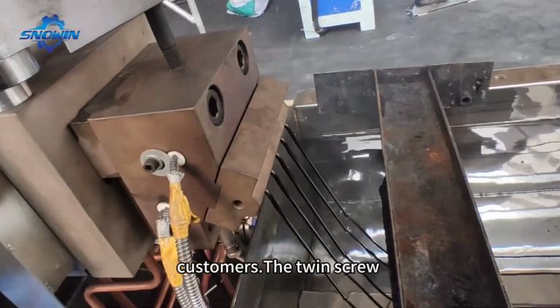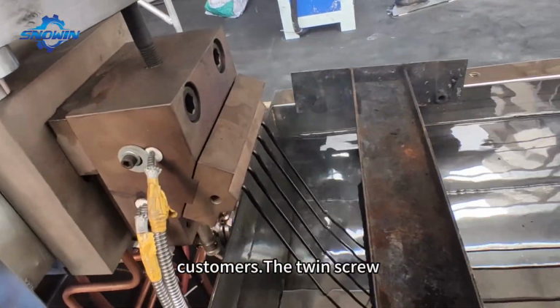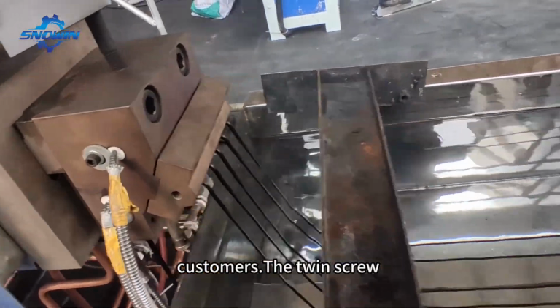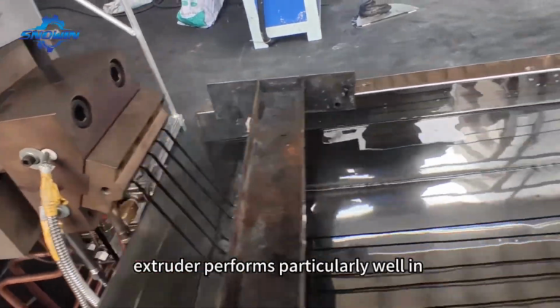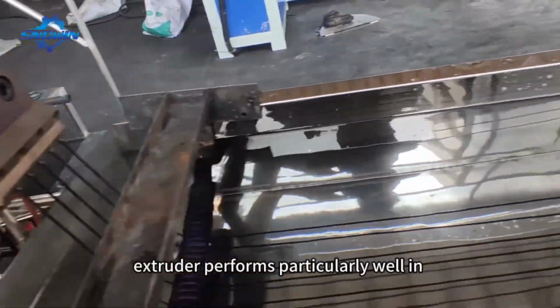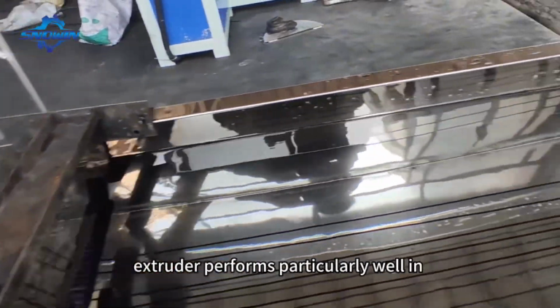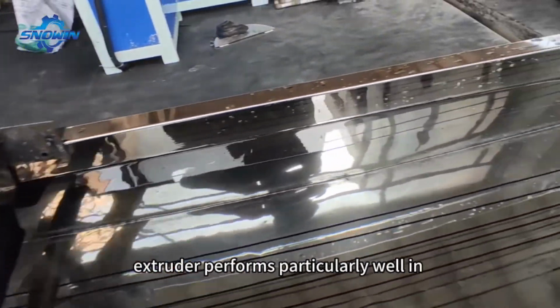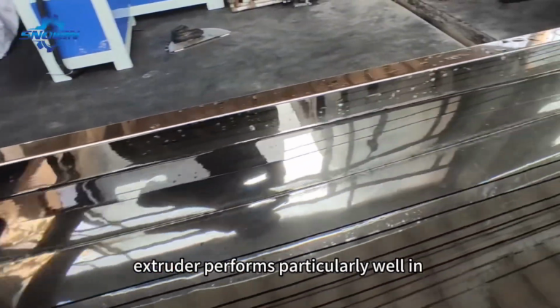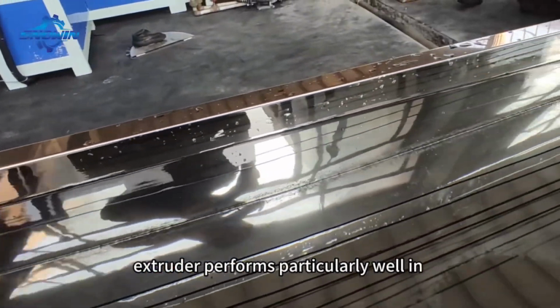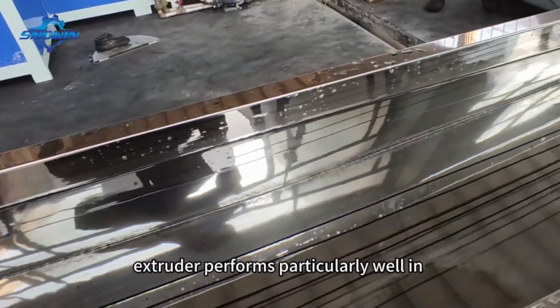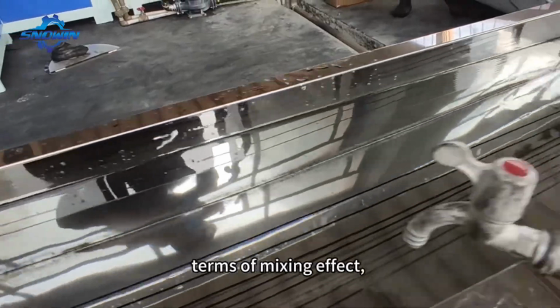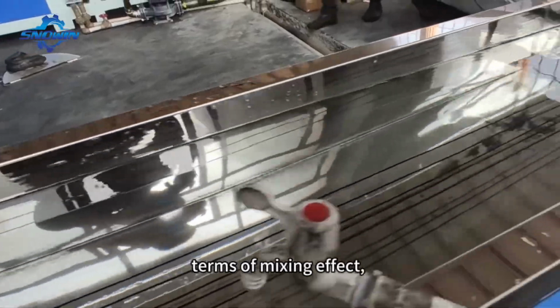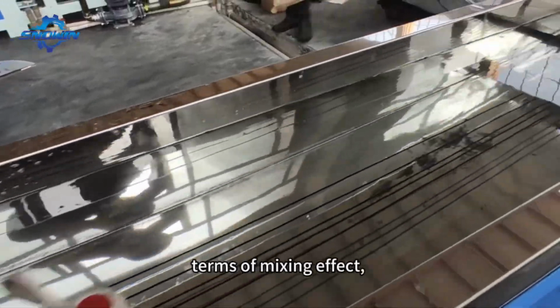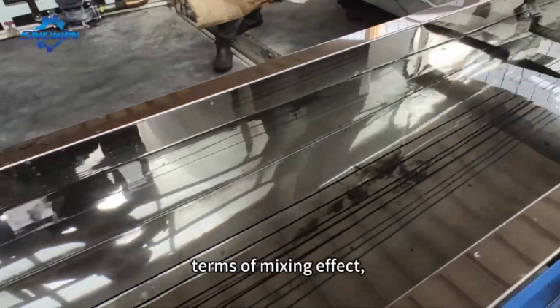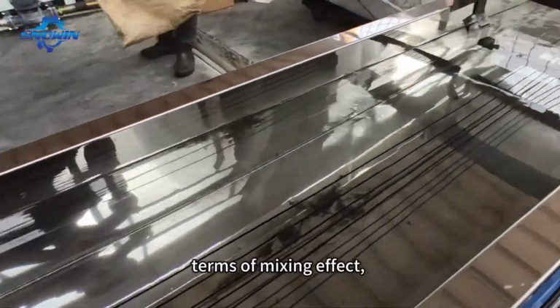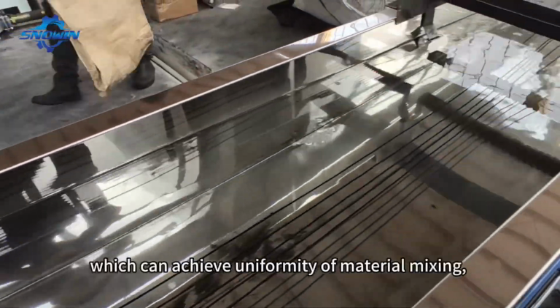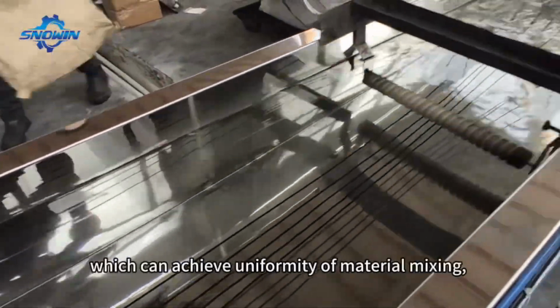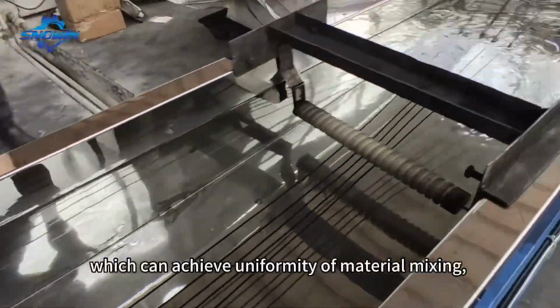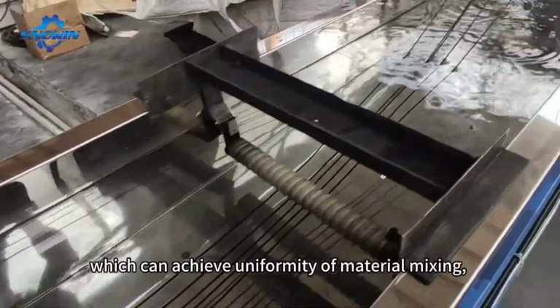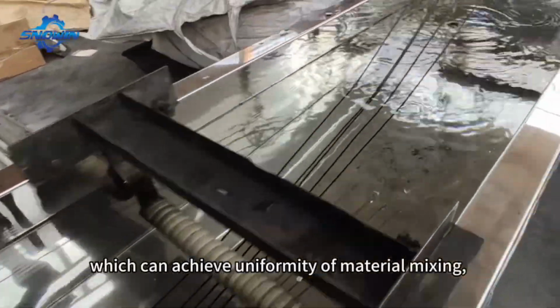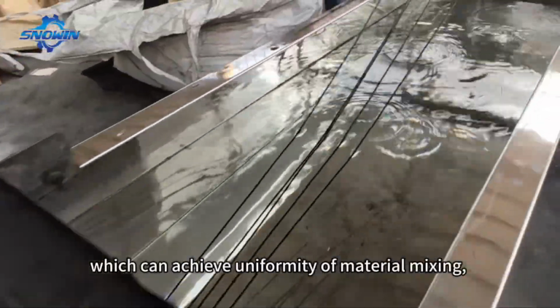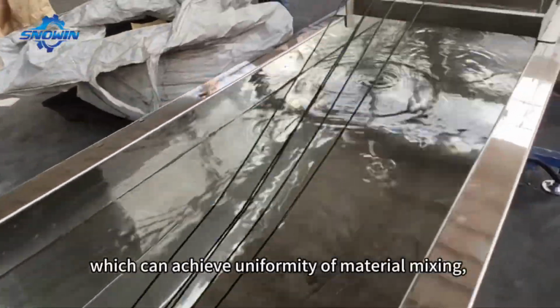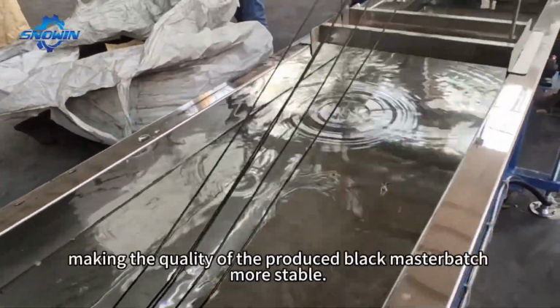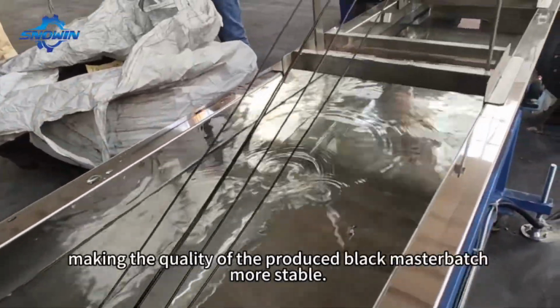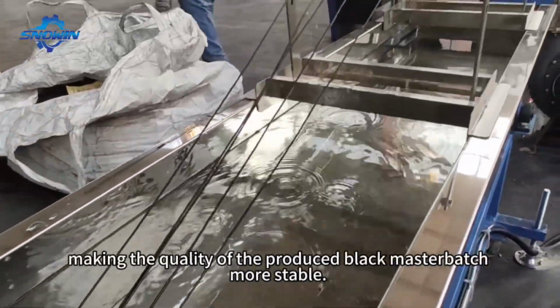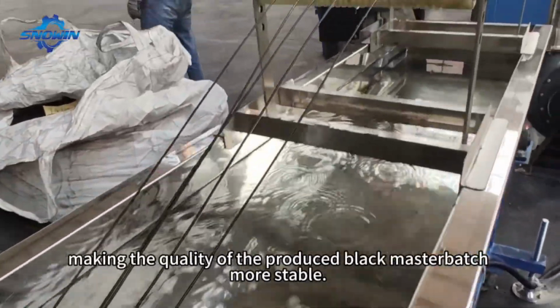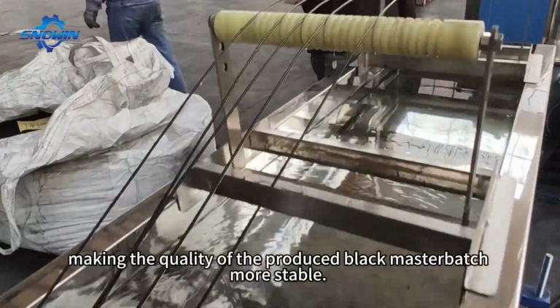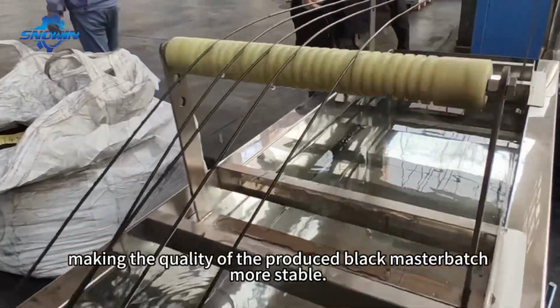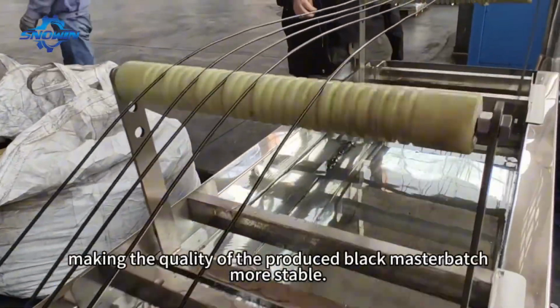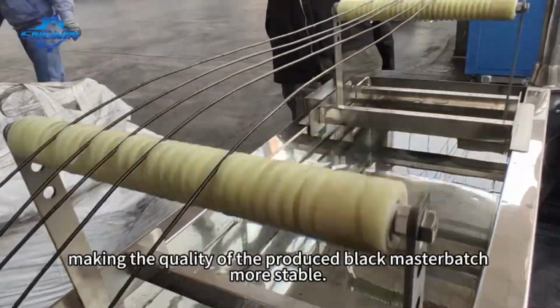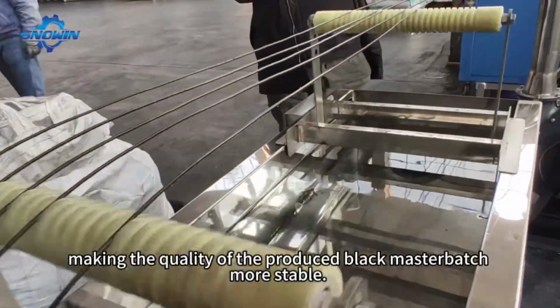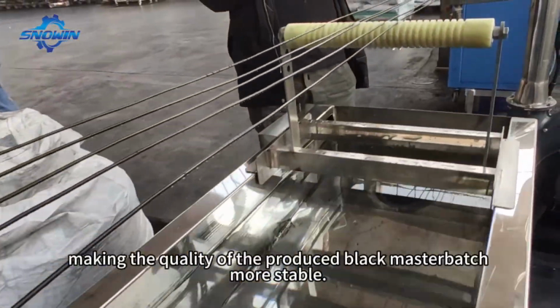The twin screw extruder performs particularly well in terms of mixing effect, which can achieve uniformity of material mixing, making the quality of the produced black masterbatch more stable.